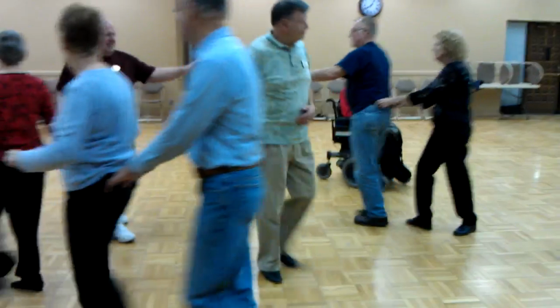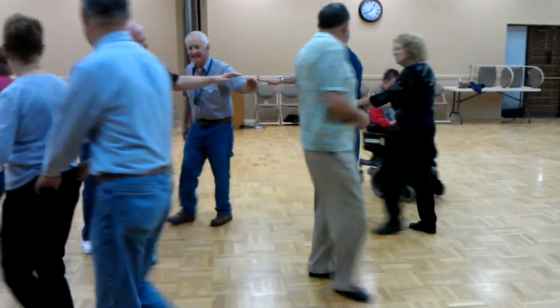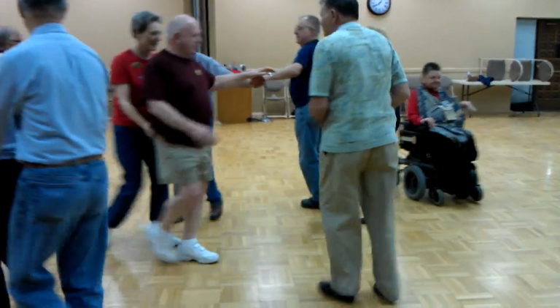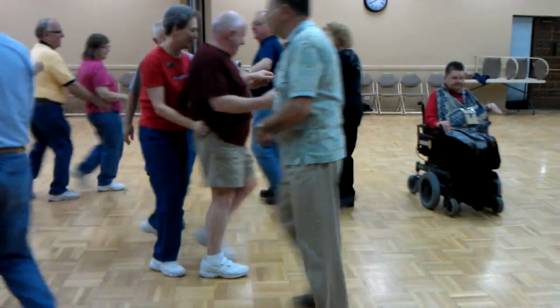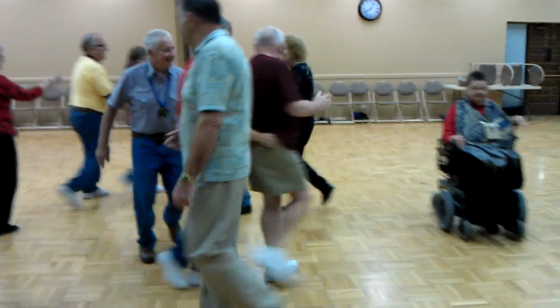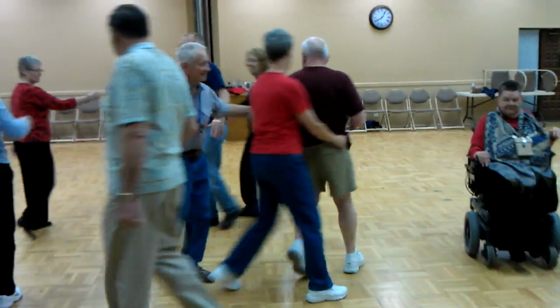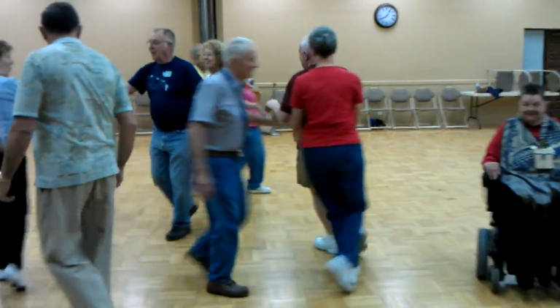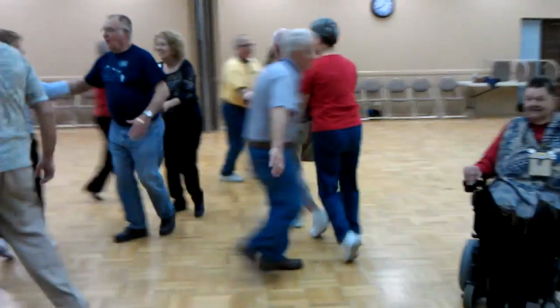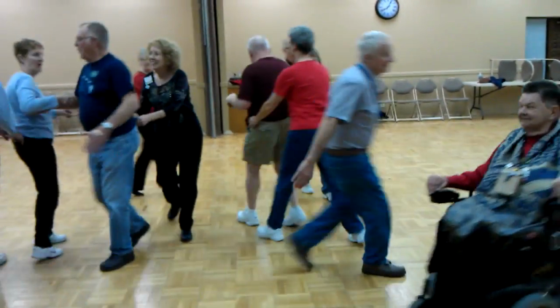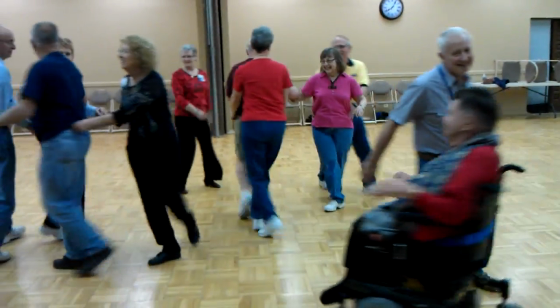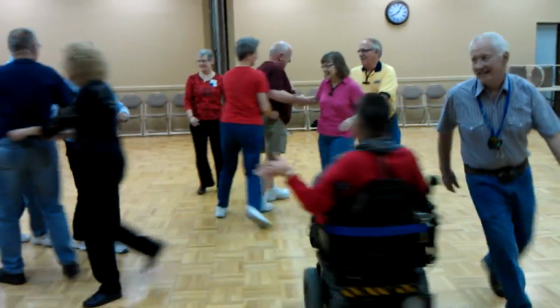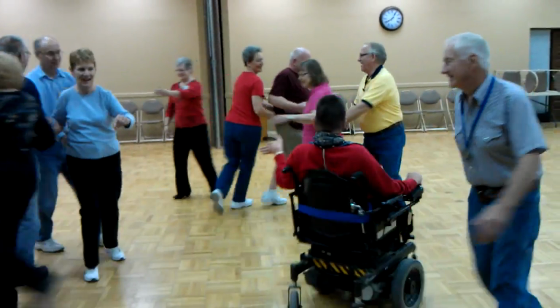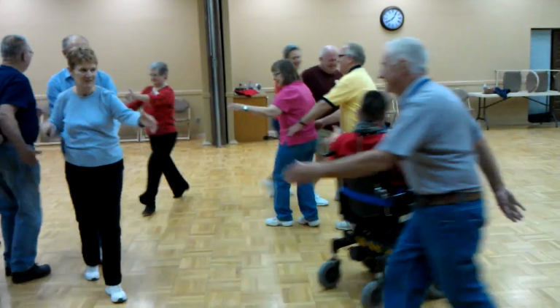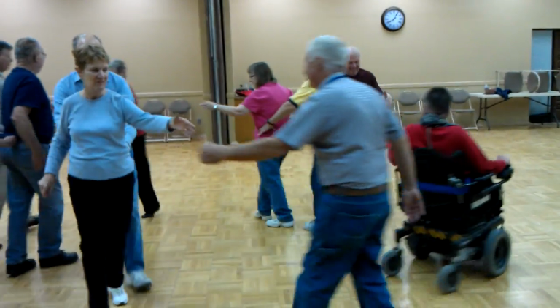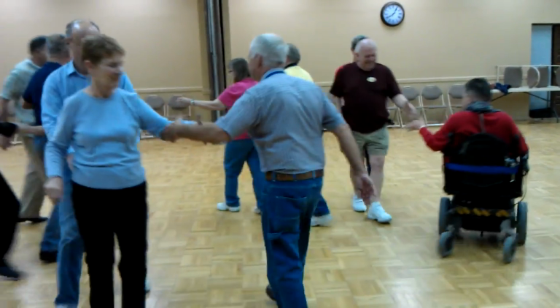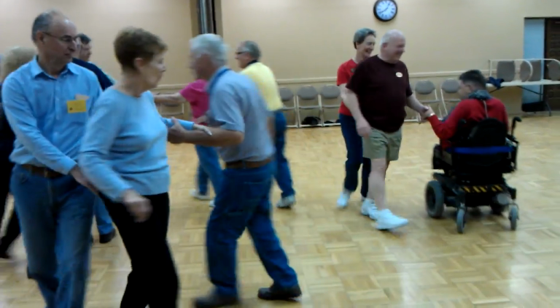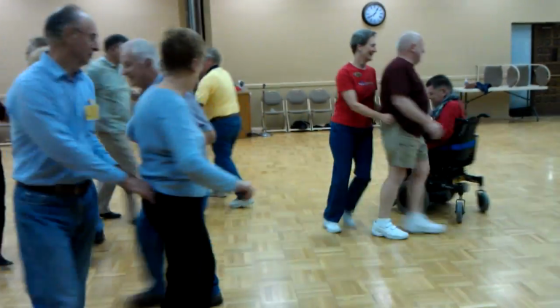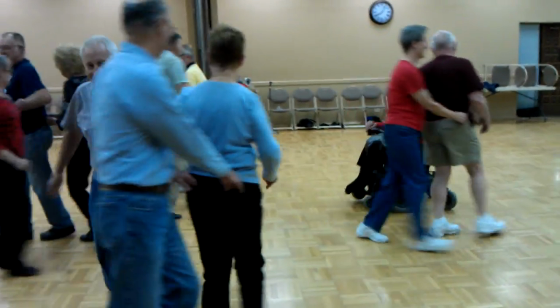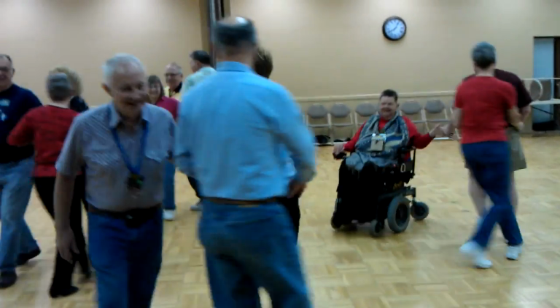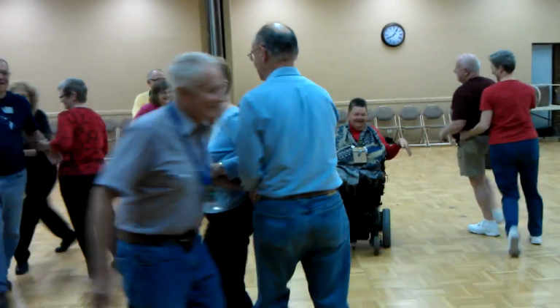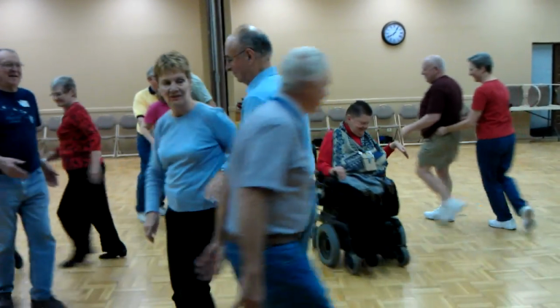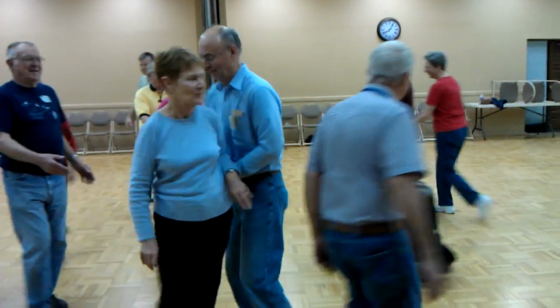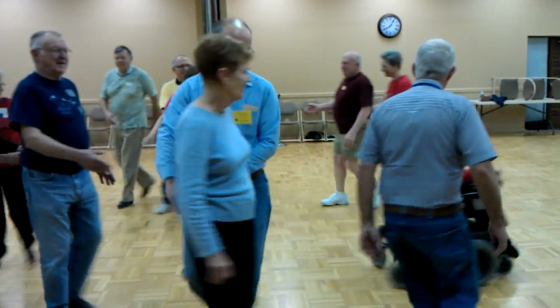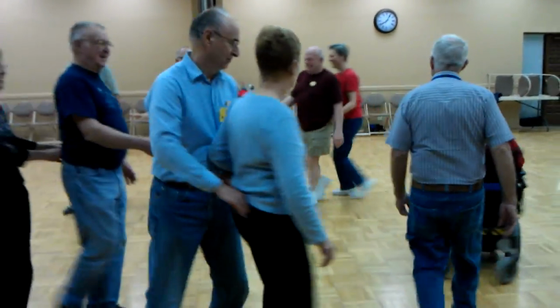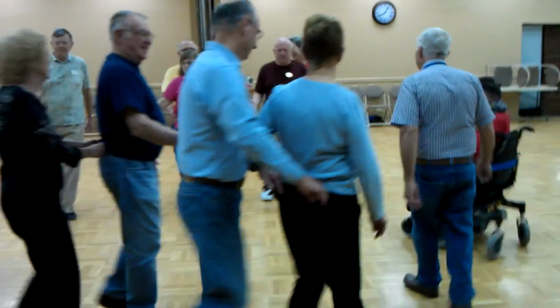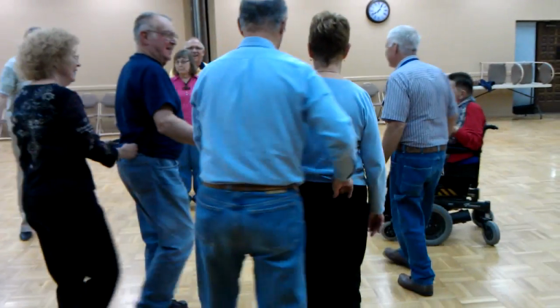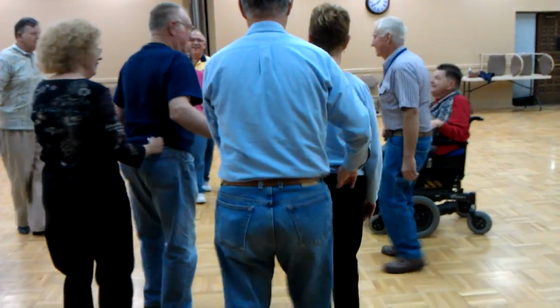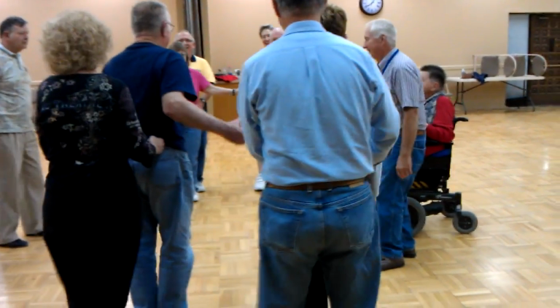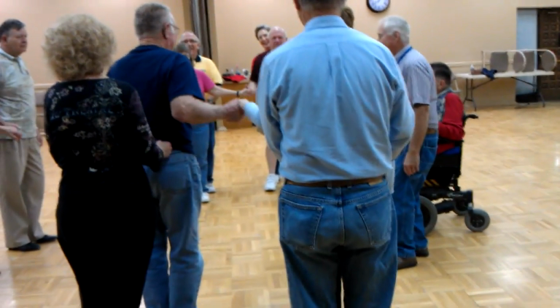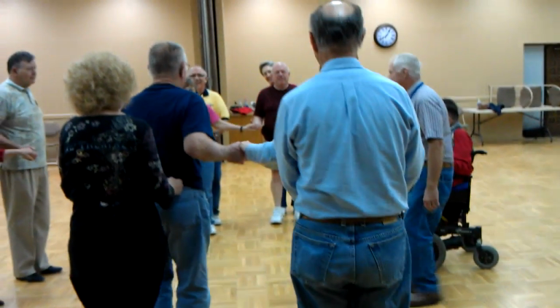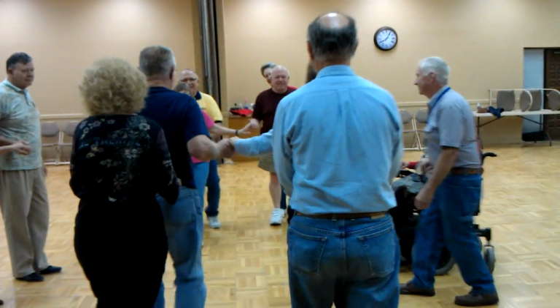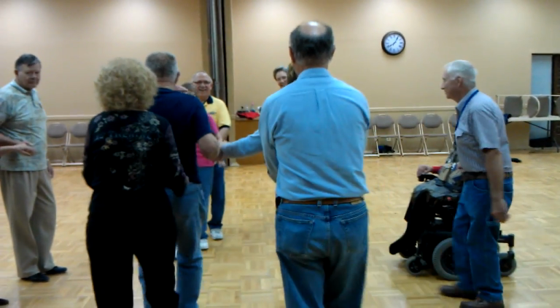Each partner turn through, left allemande, all allemande left, and then square your set. Home you go. You get back home, go around the square, but this time the heads move up to the middle and they come around back.